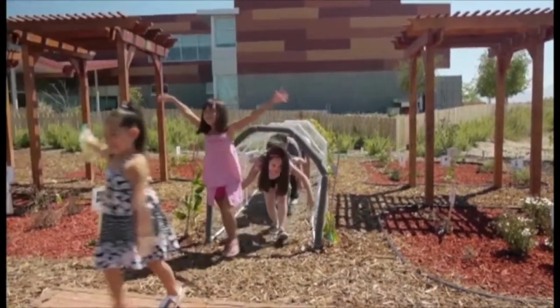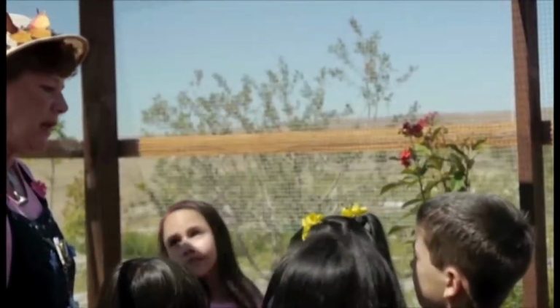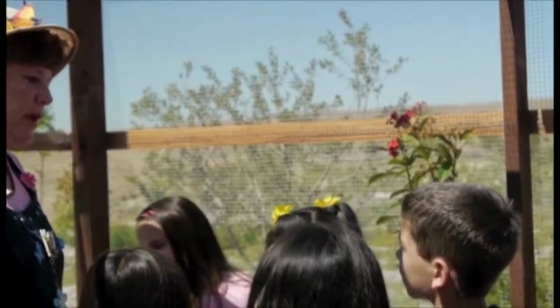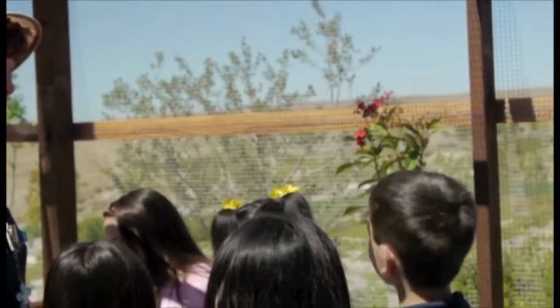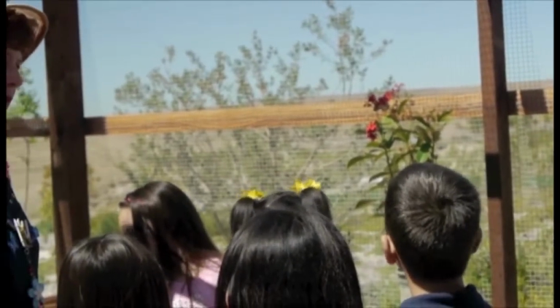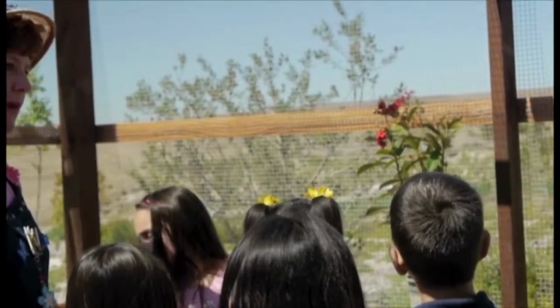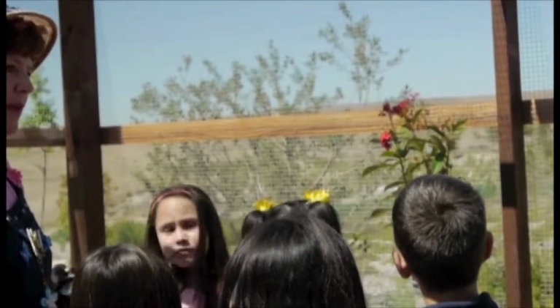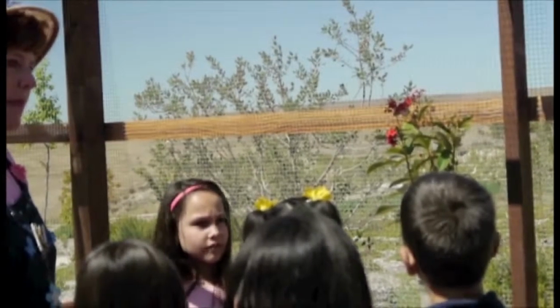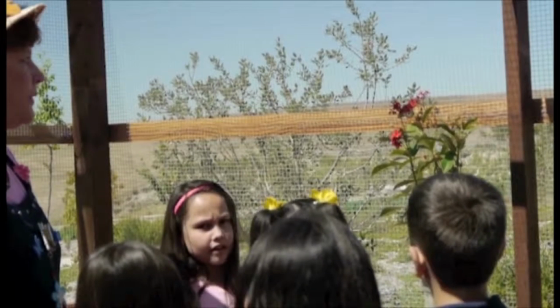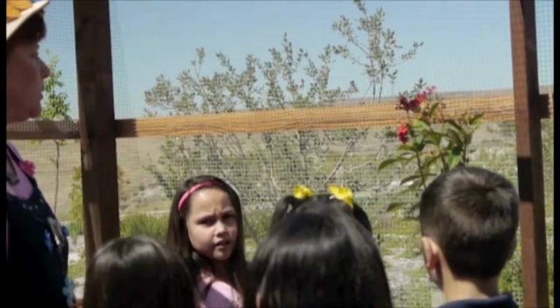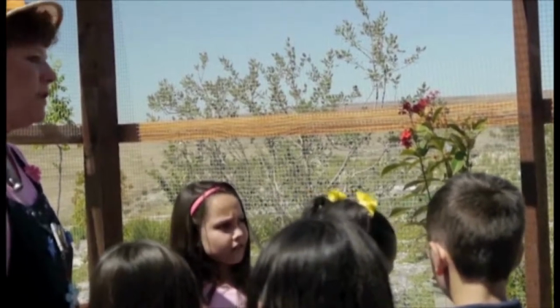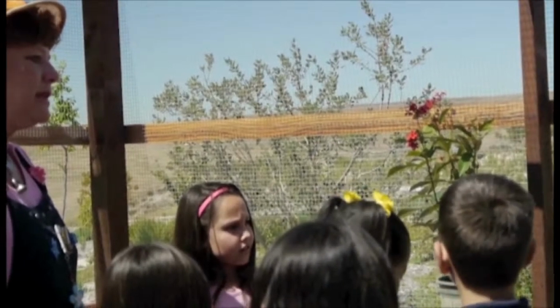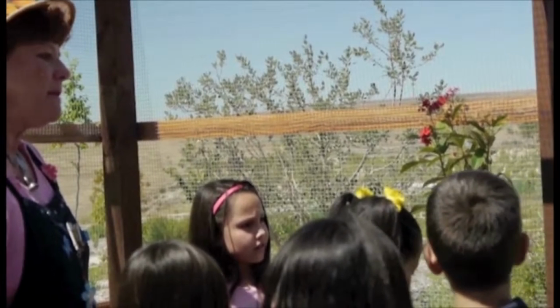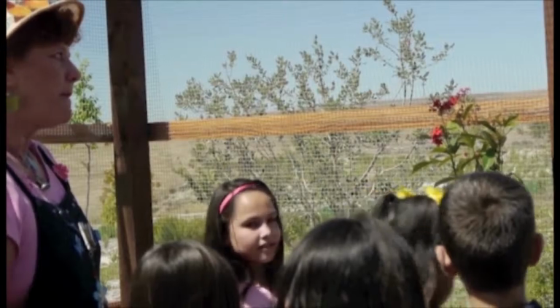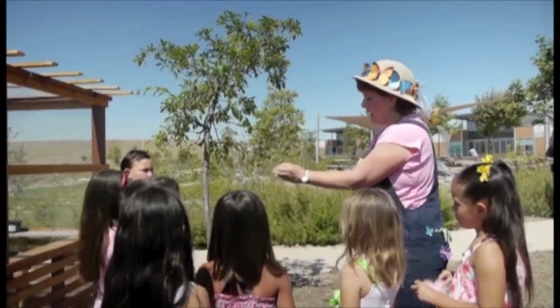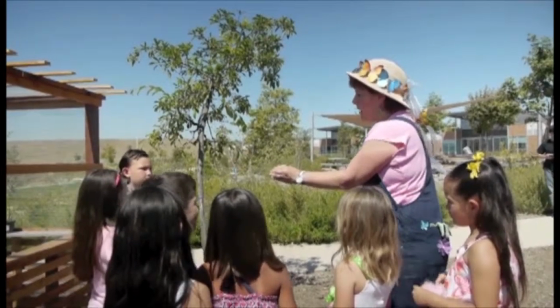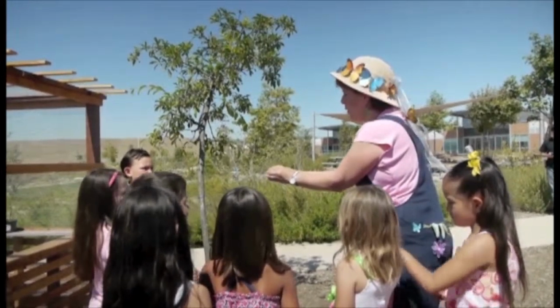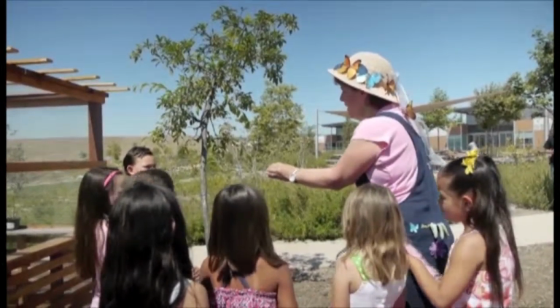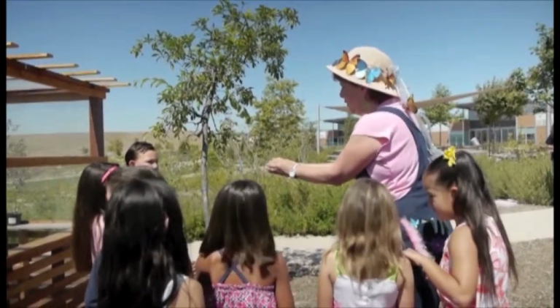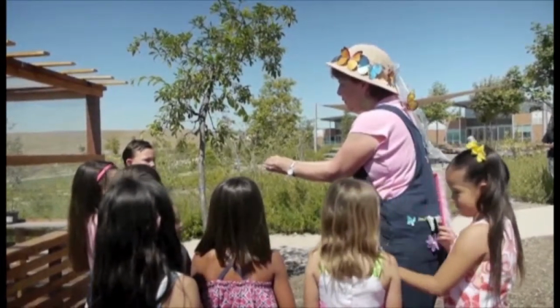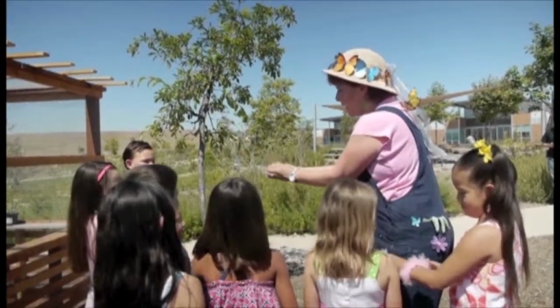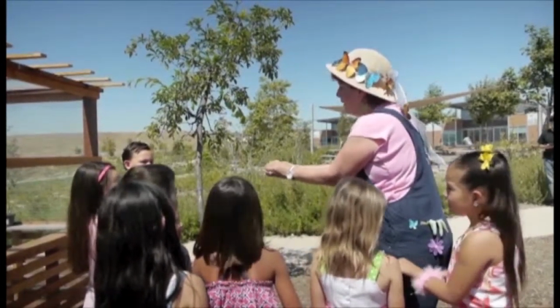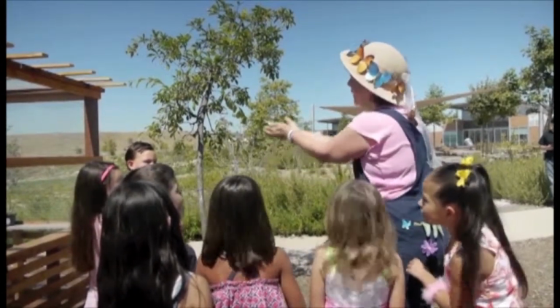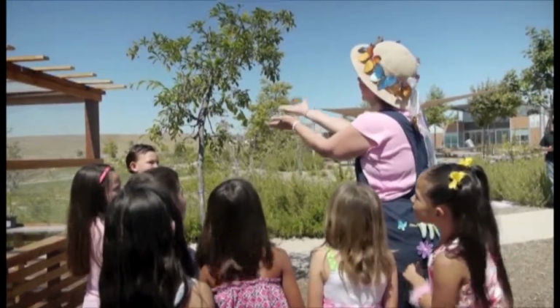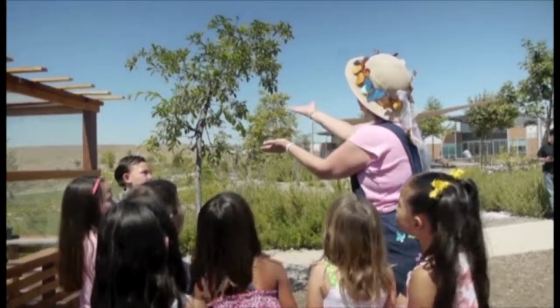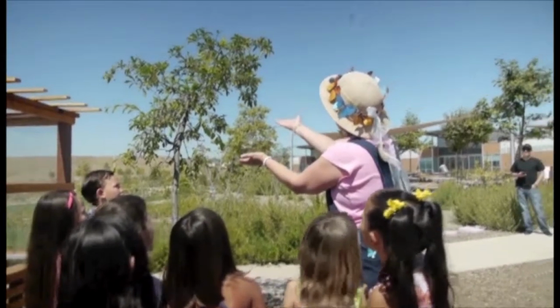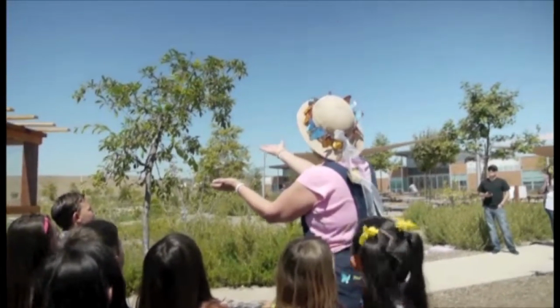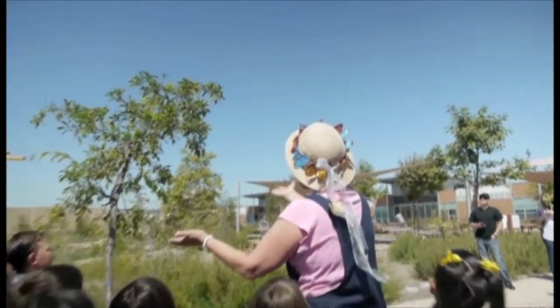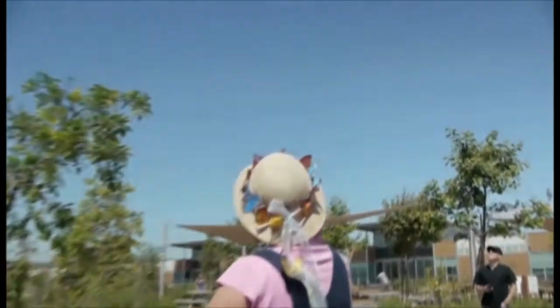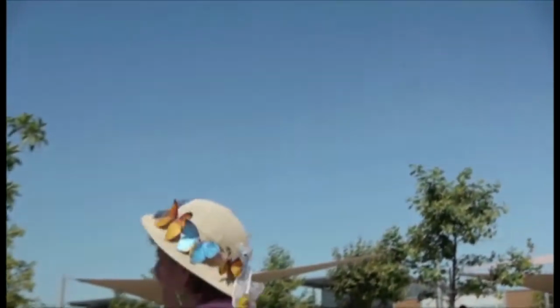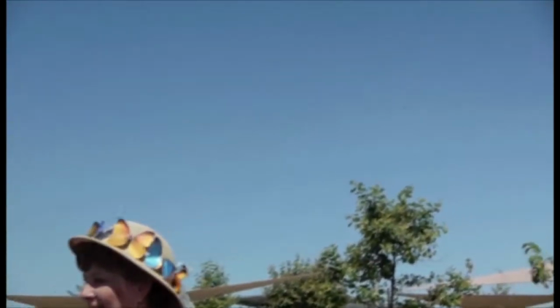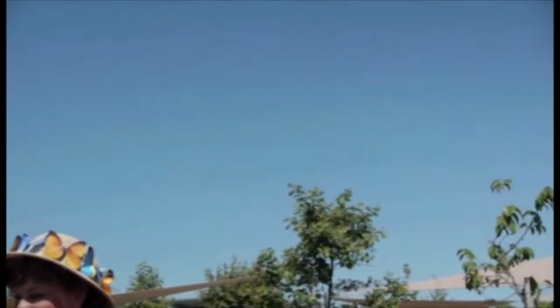We're going to release that butterfly. What do you think — is it old enough to release? Yeah. Okay, here we go. One, two, three. We're going to let it fly! Woo! Yay!